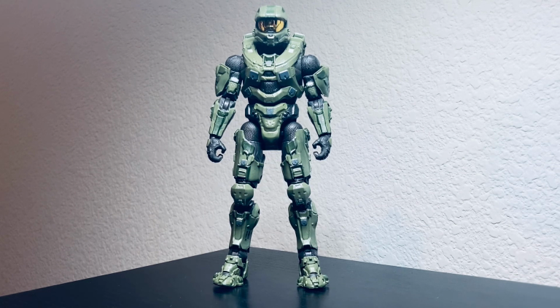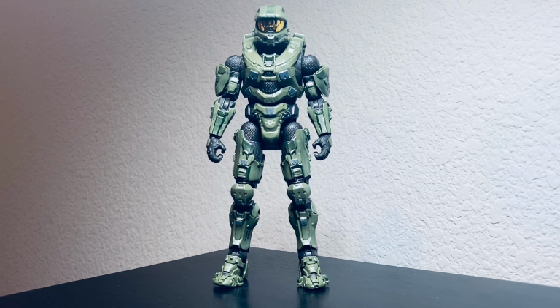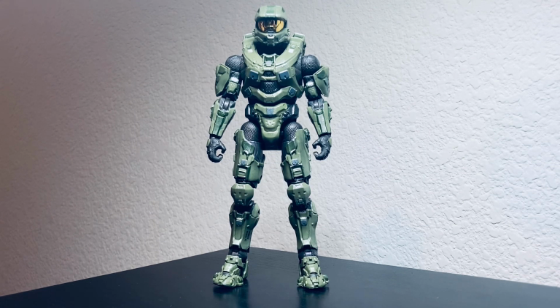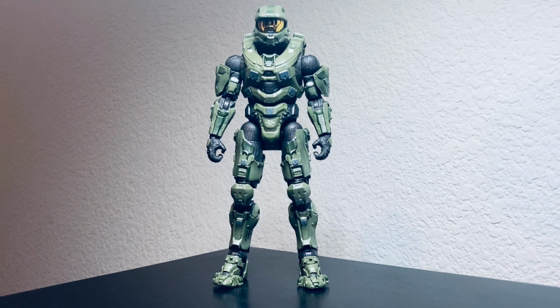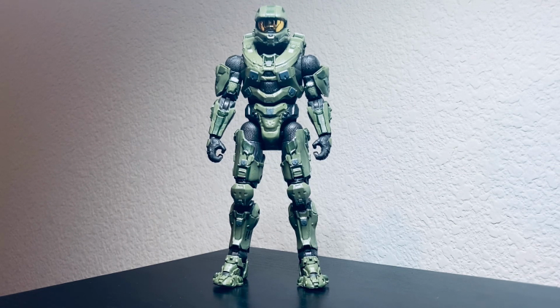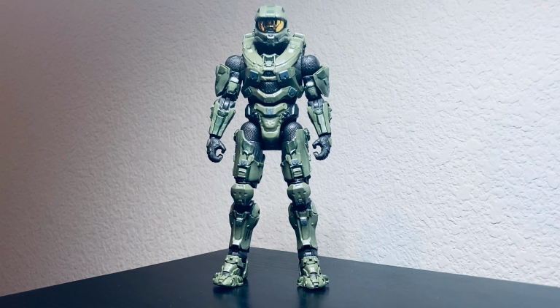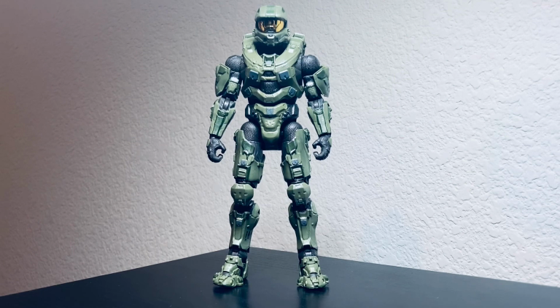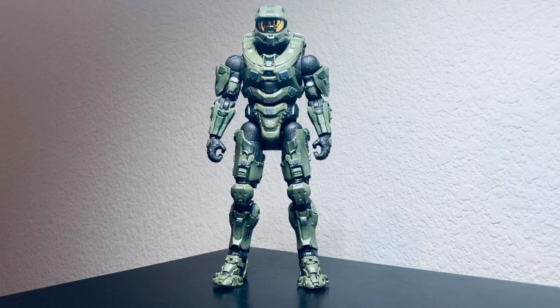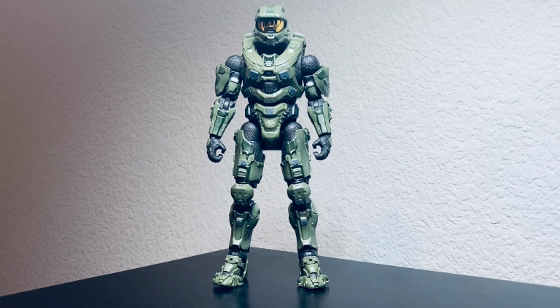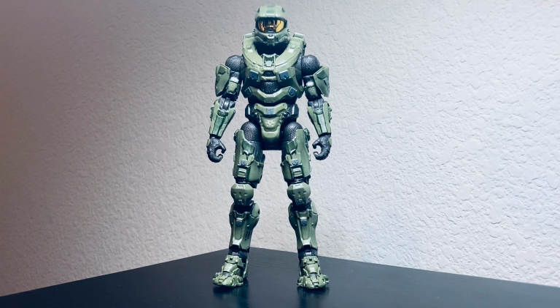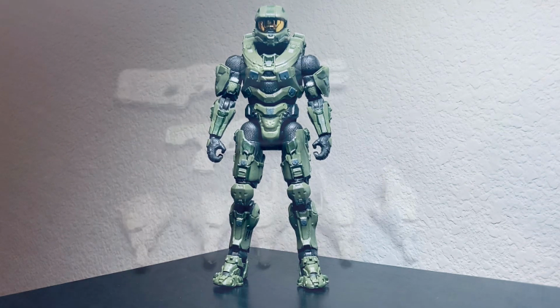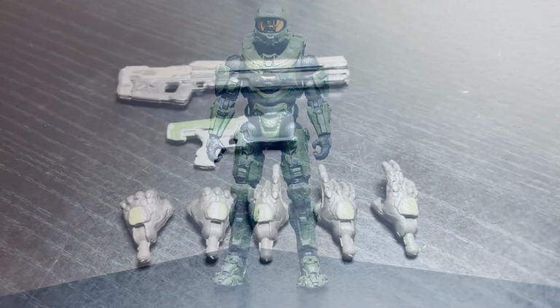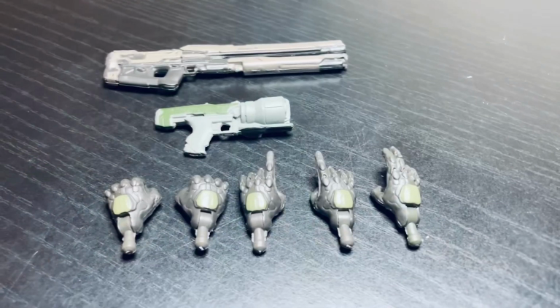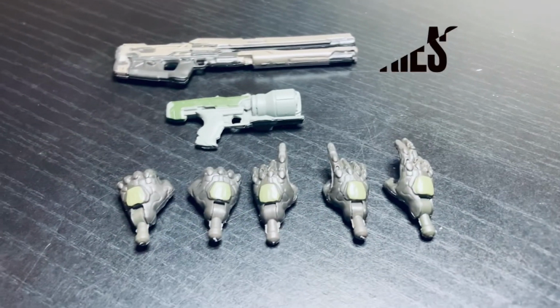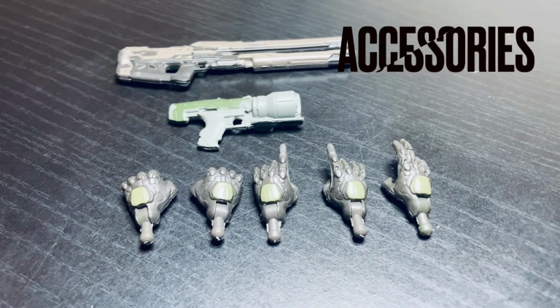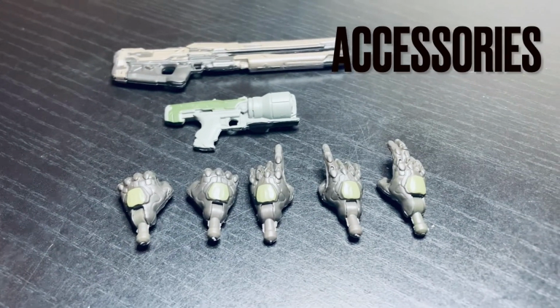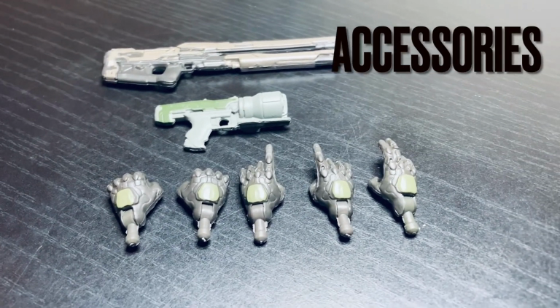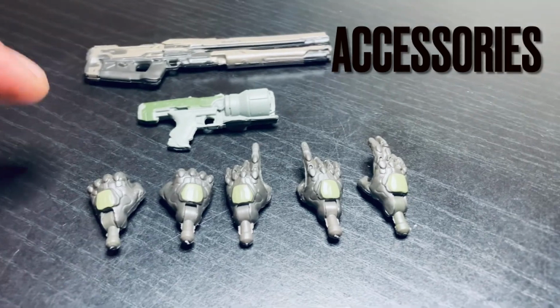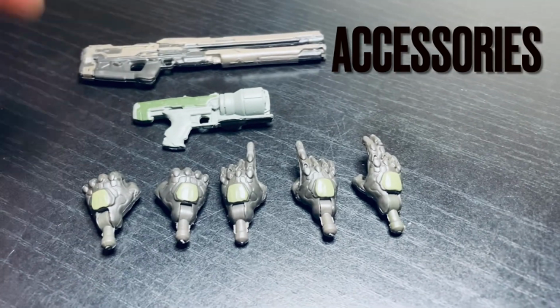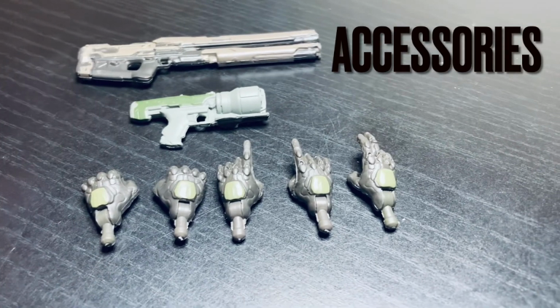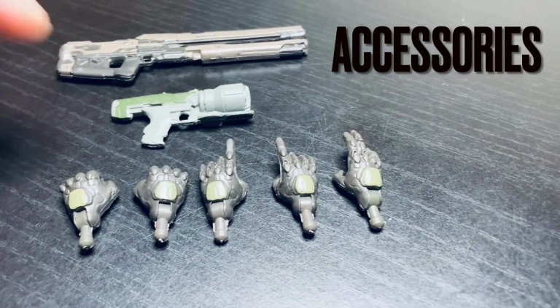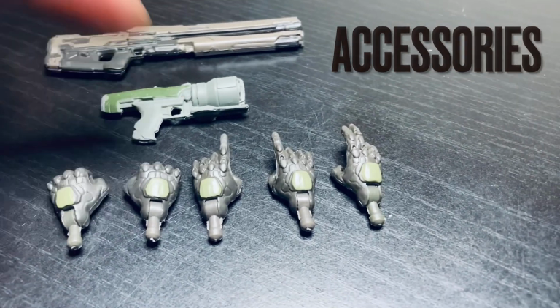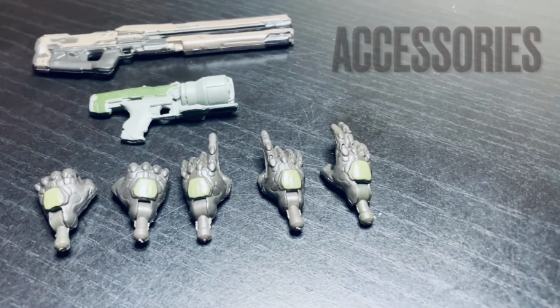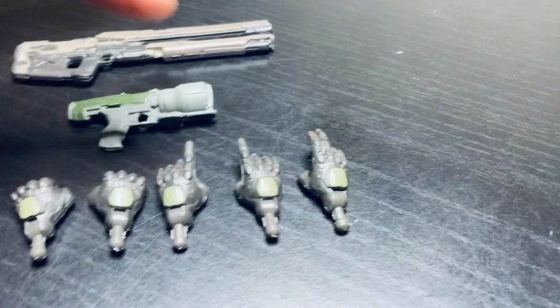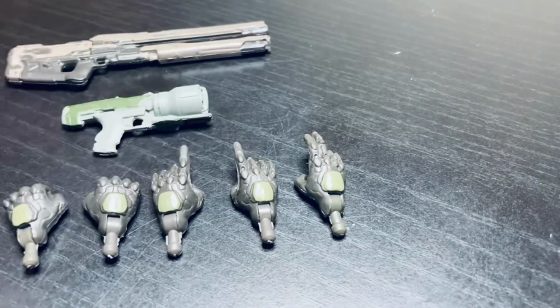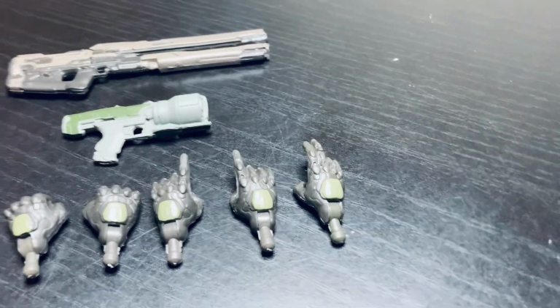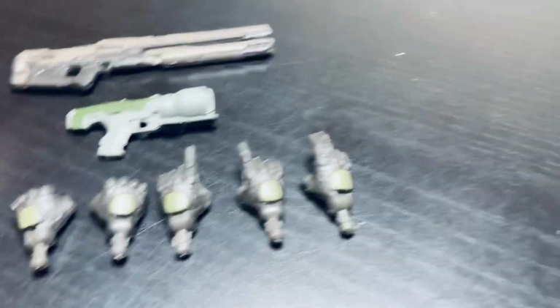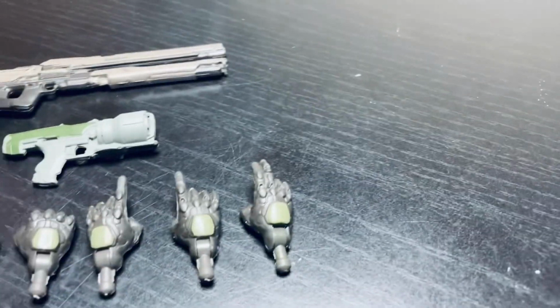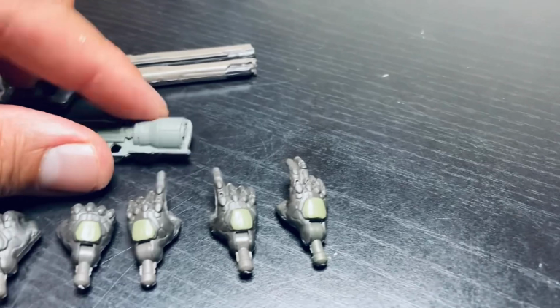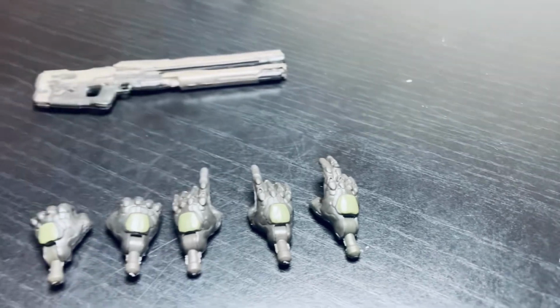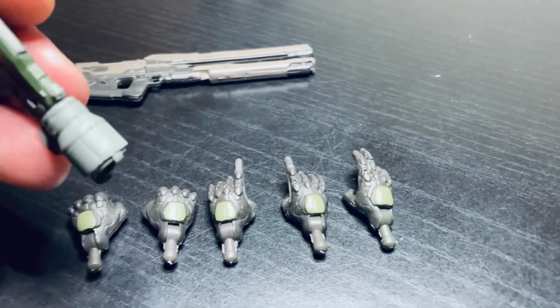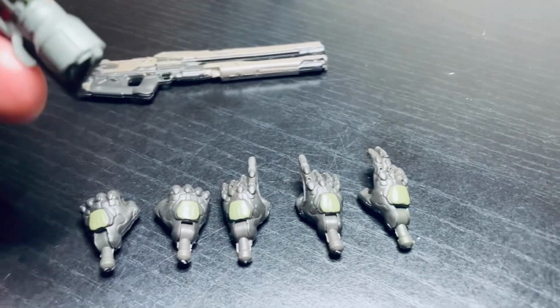Let's go check out the accessories, and then after that we'll check out Master Chief itself. Looking at the accessories, Master Chief comes with two fisted hands, two trigger hands, and the comms hand. It also comes with a sticky detonator gun.